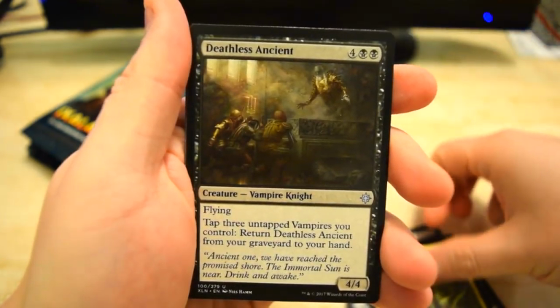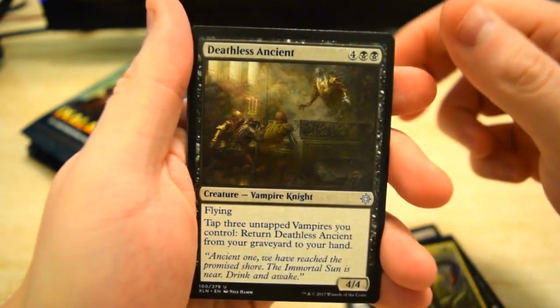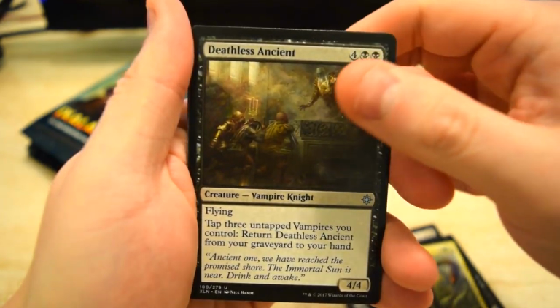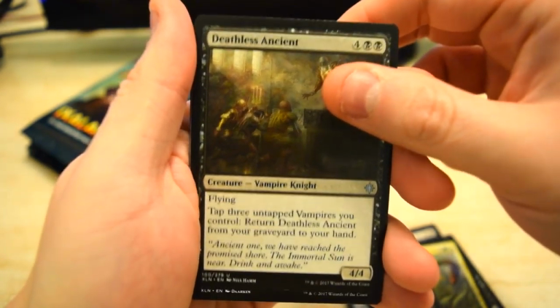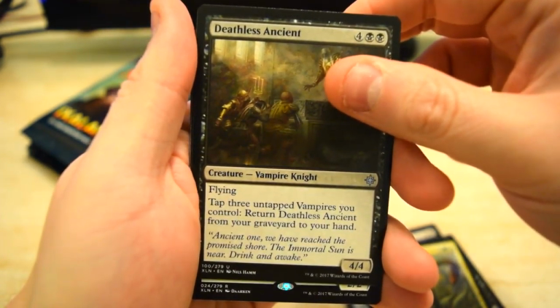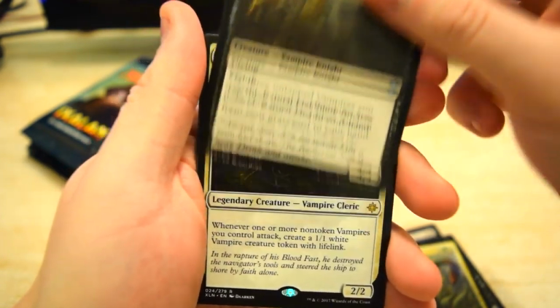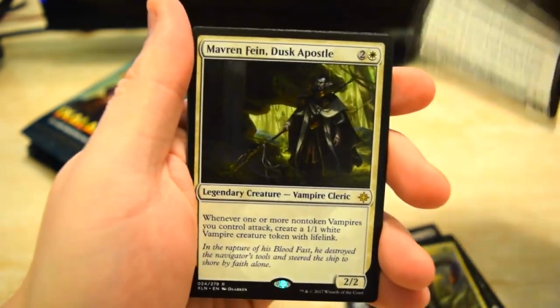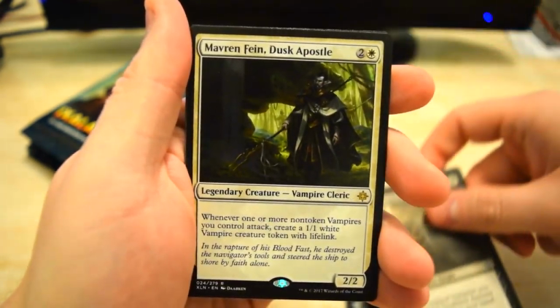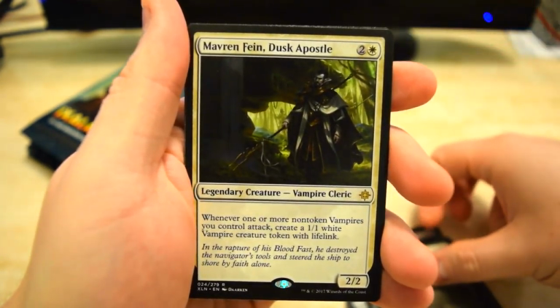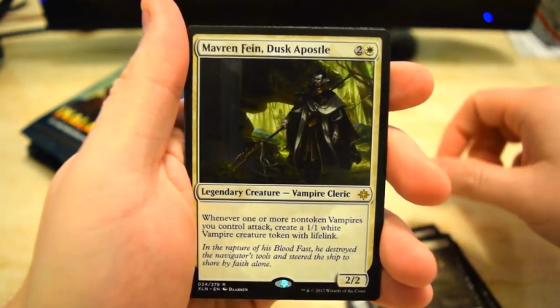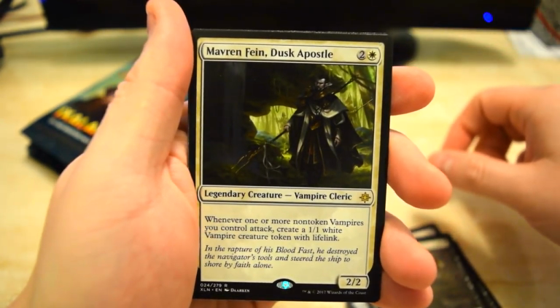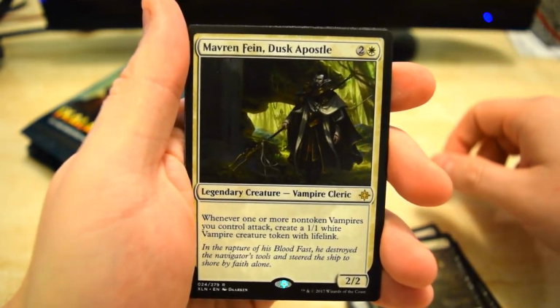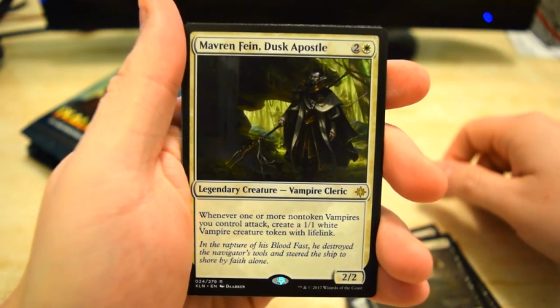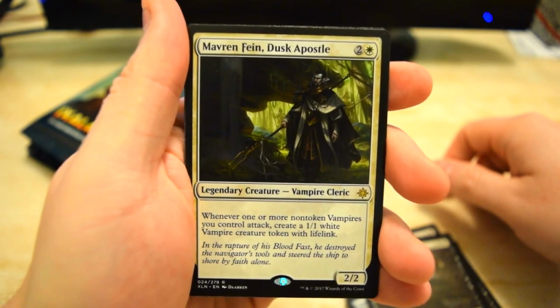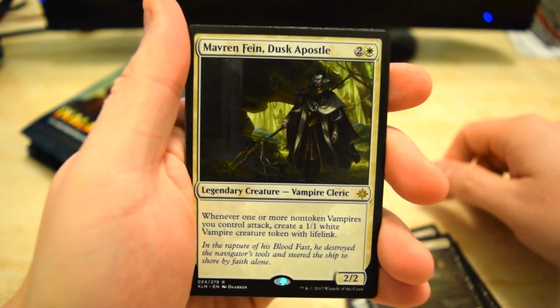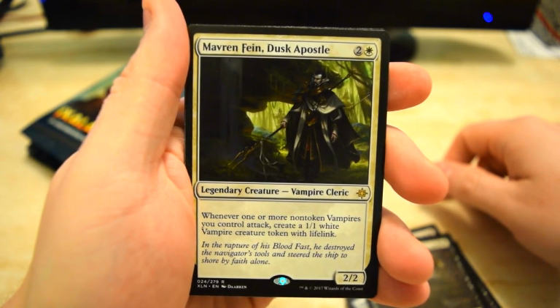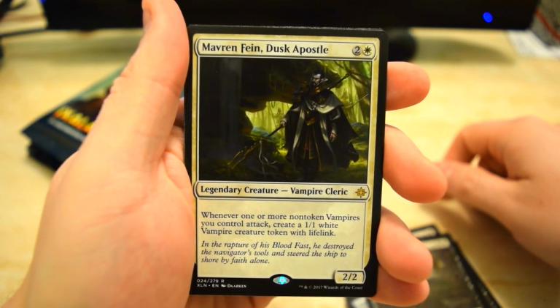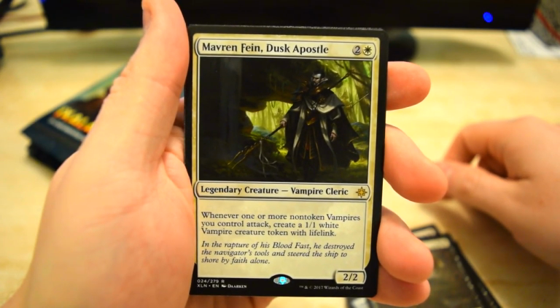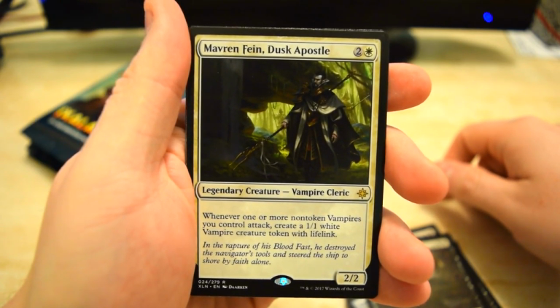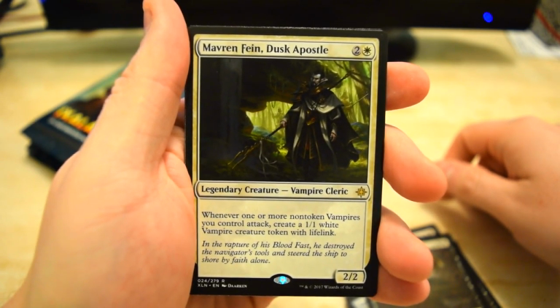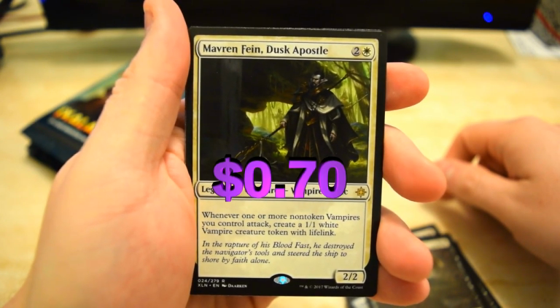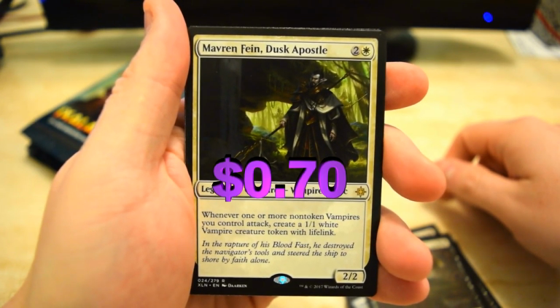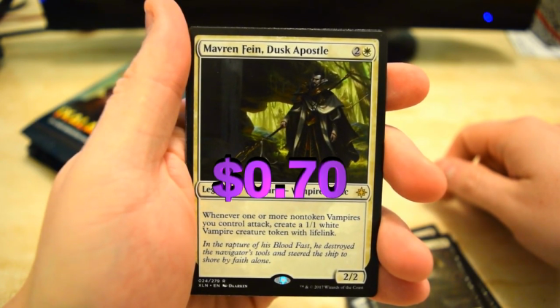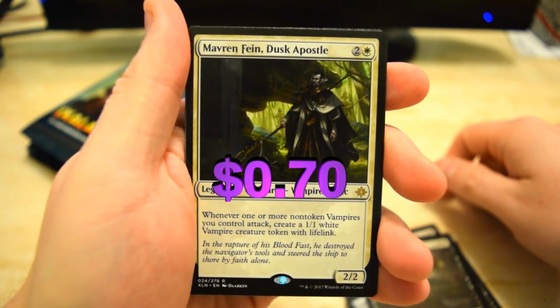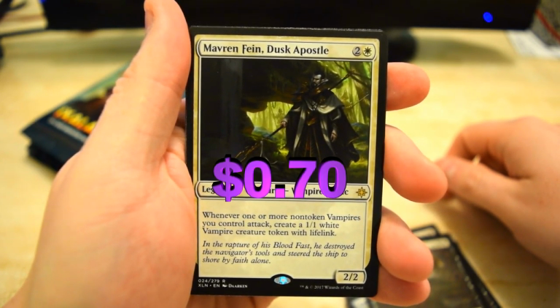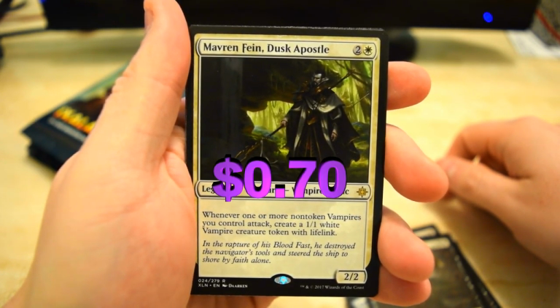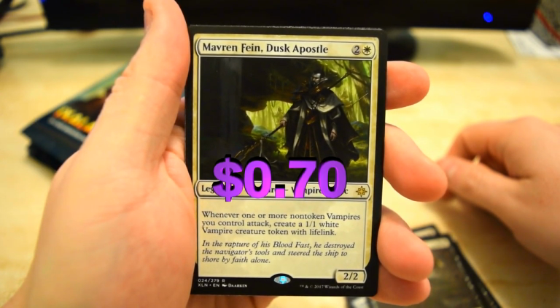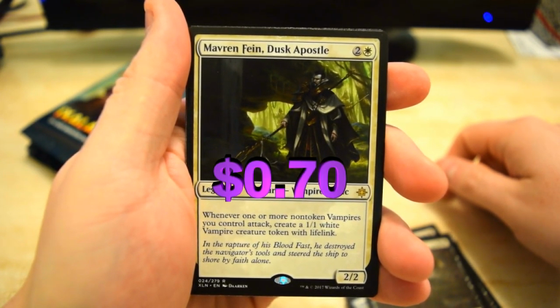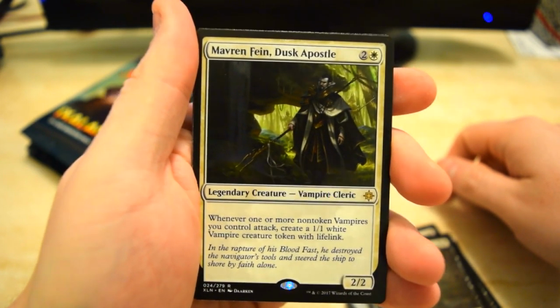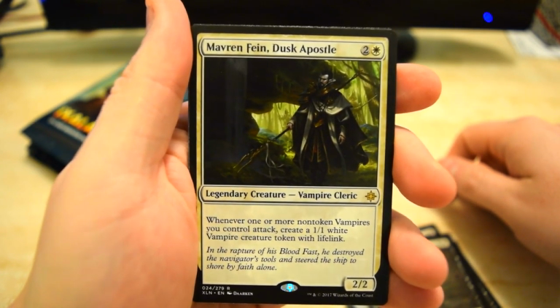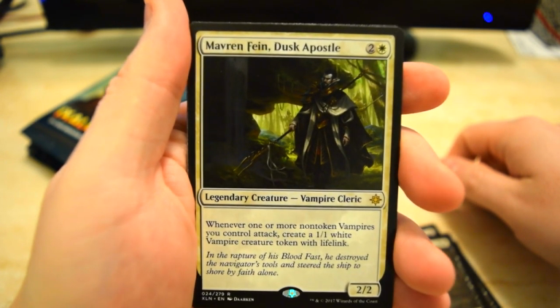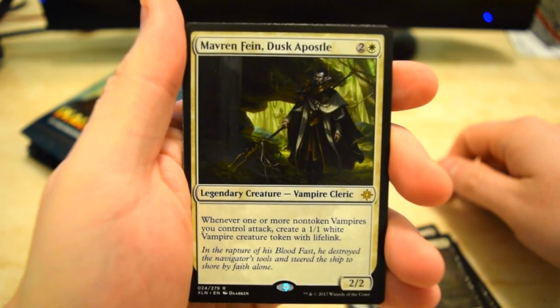First pack: Brontodon, Deathless Ancient, and for the rare we got the Dusk Apostle — a Vampire Cleric as a 2/2. Very cool looking.